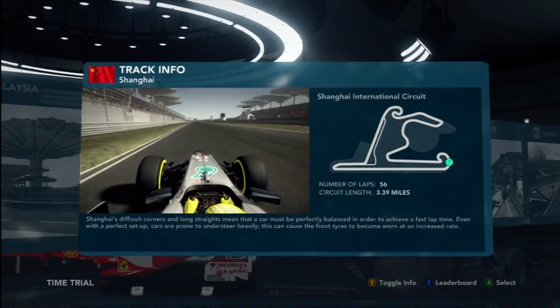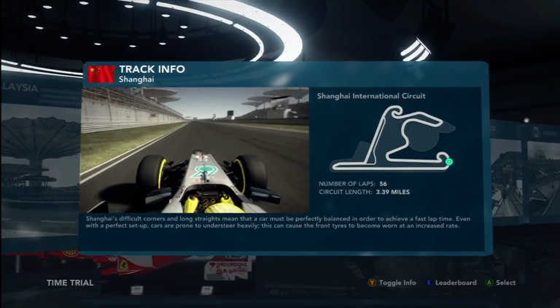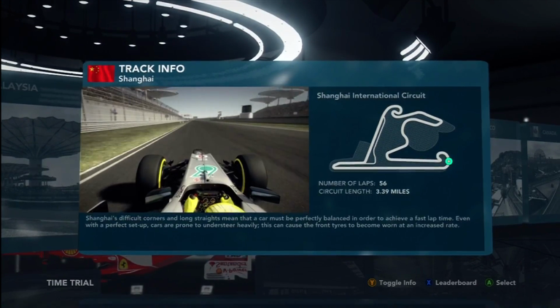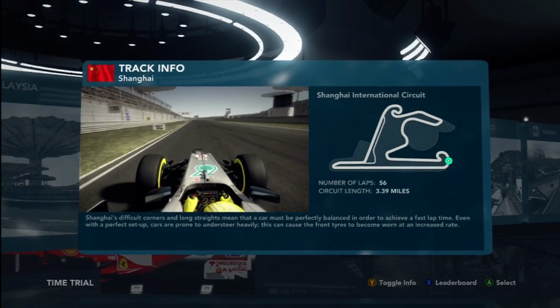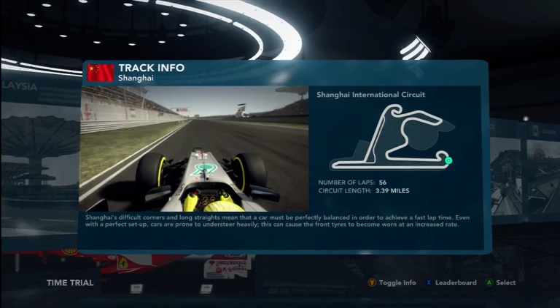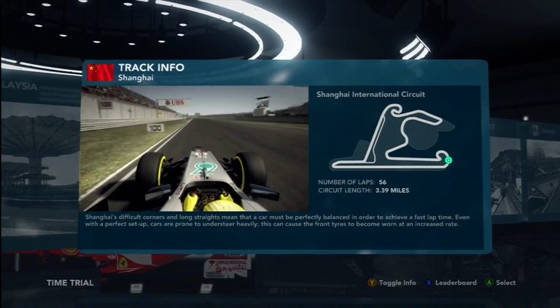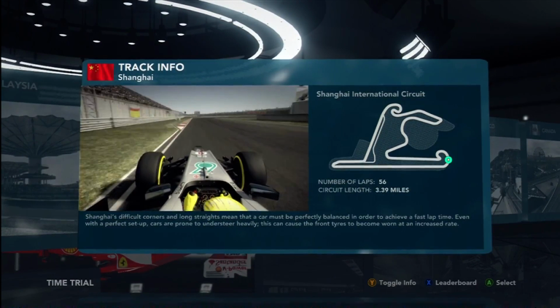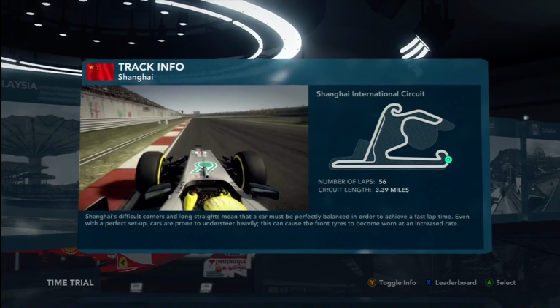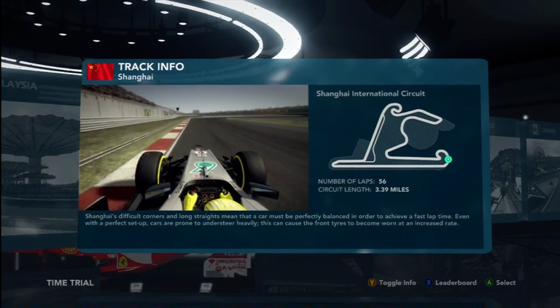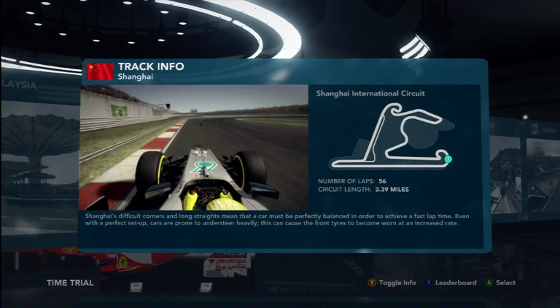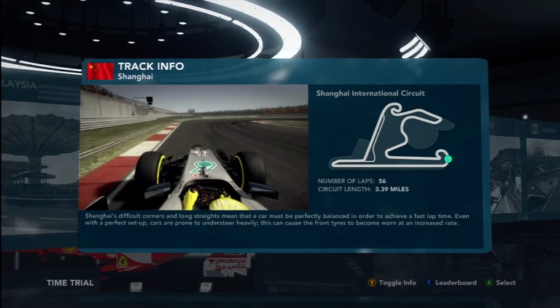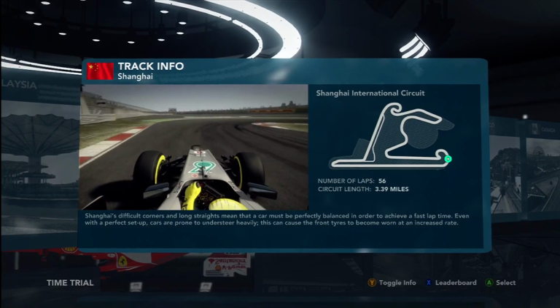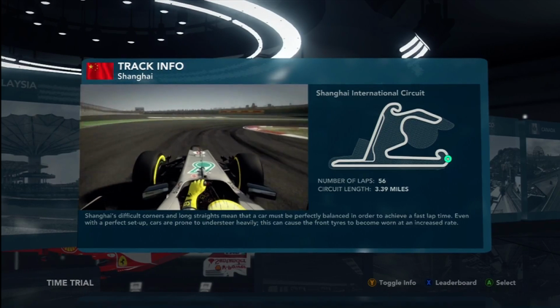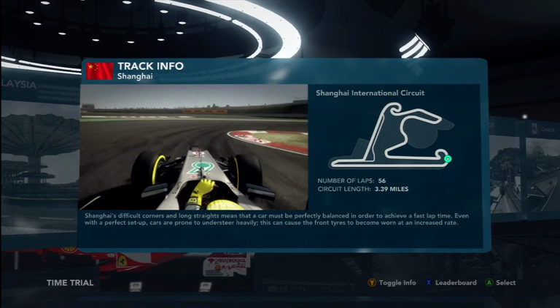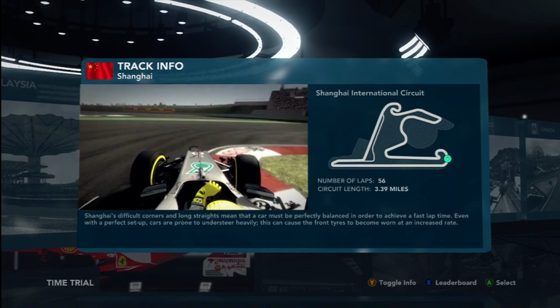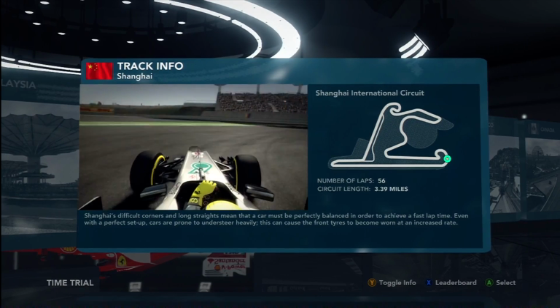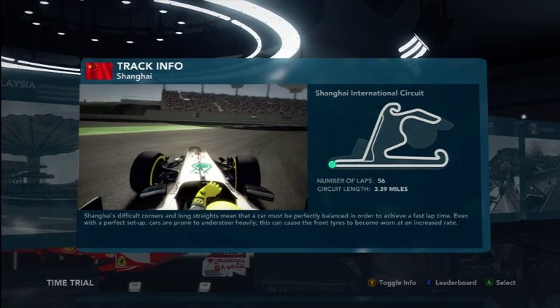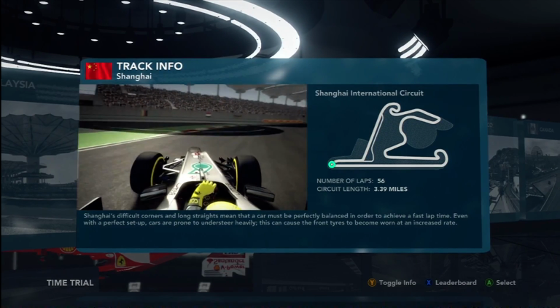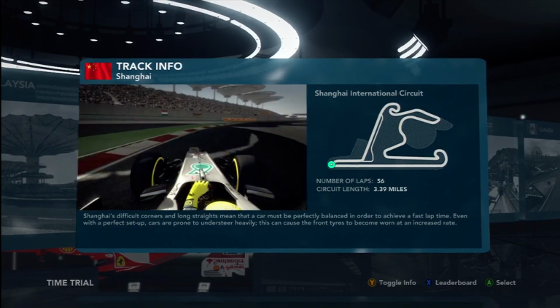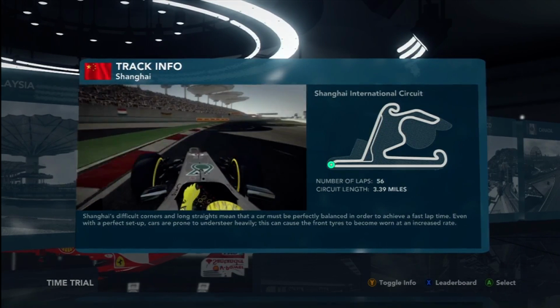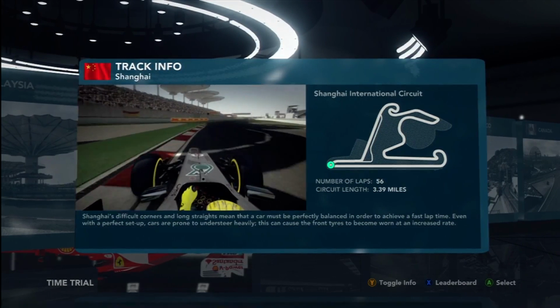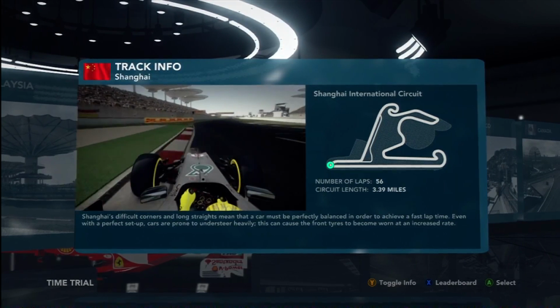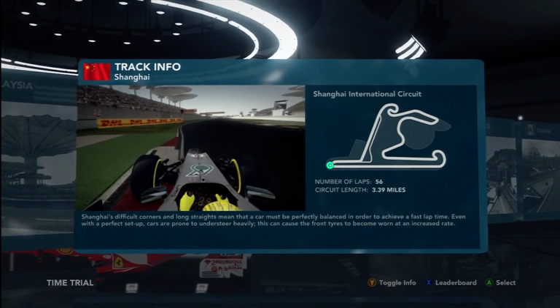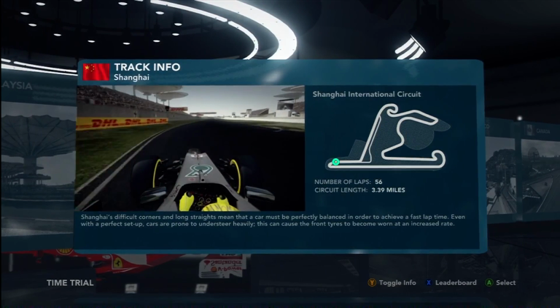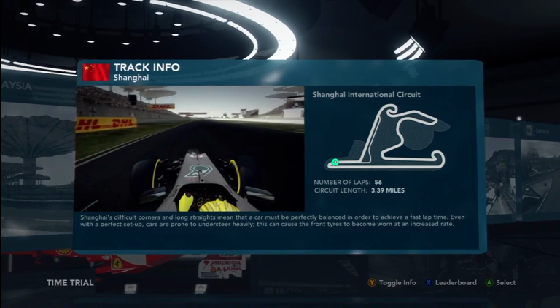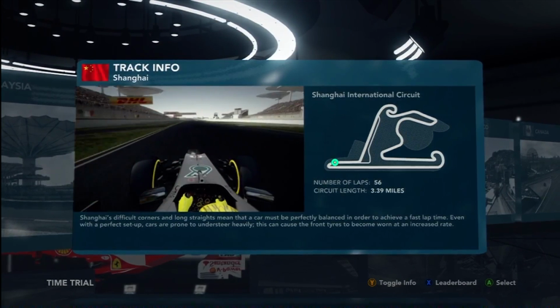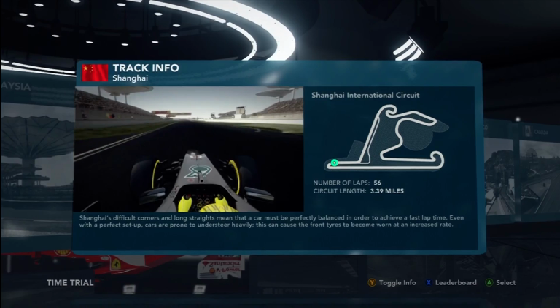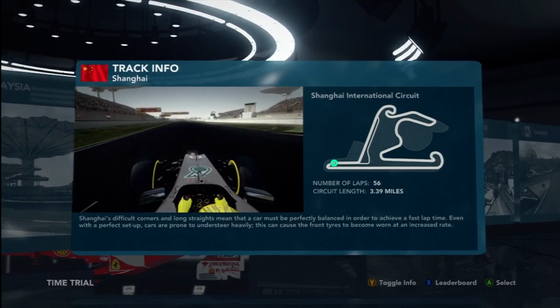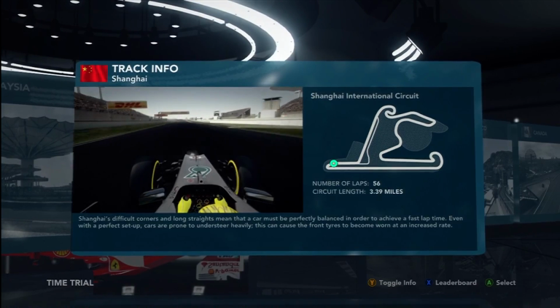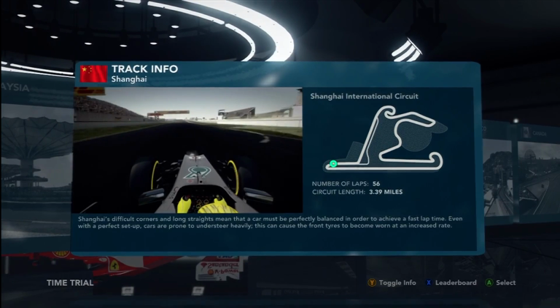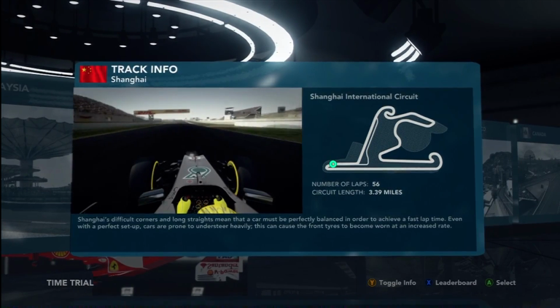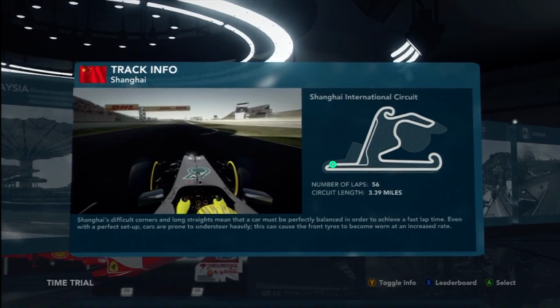And one that's very hard to defend if you're in front. Now first gear — one of the tightest corners on the track, roughly 50 miles an hour at the apex. And as you run up the hill towards the final corner...